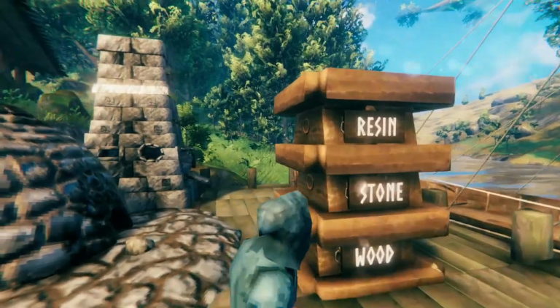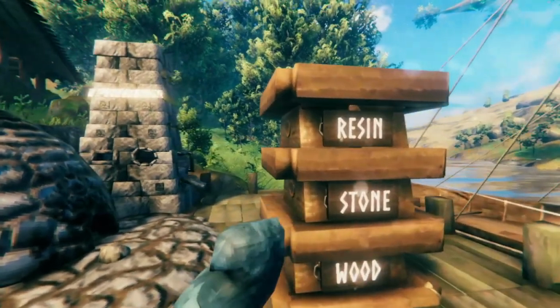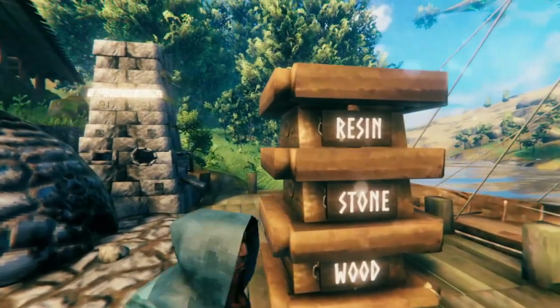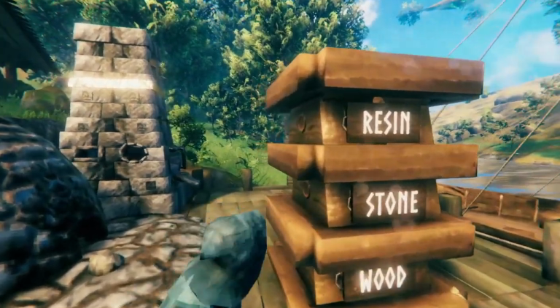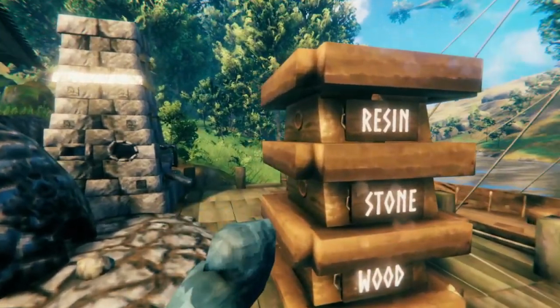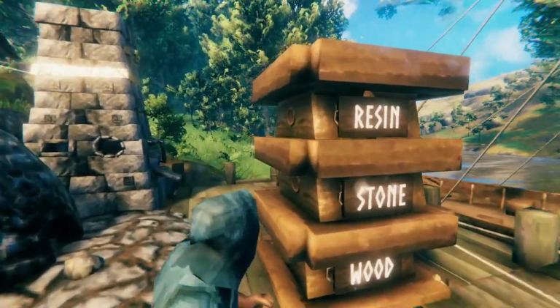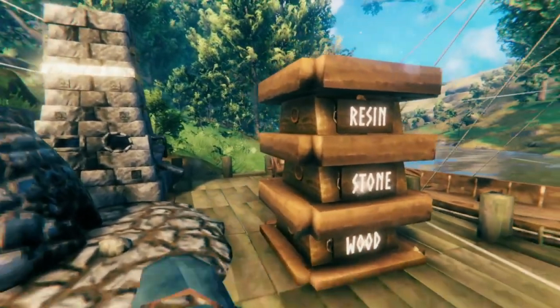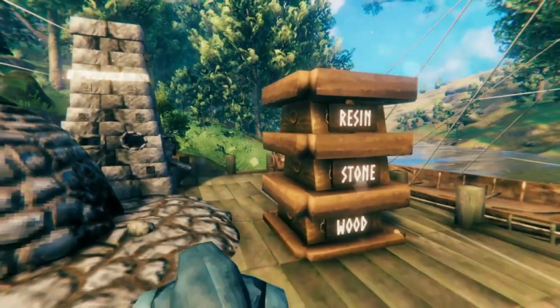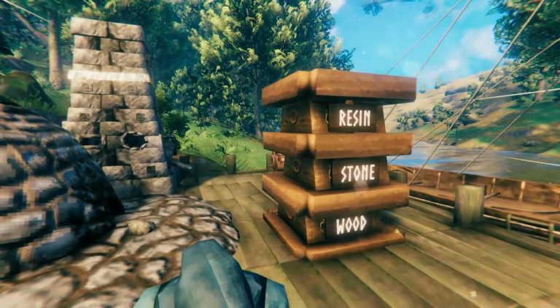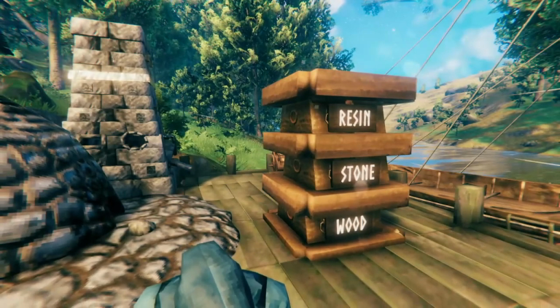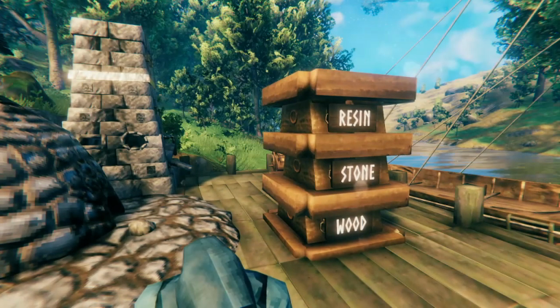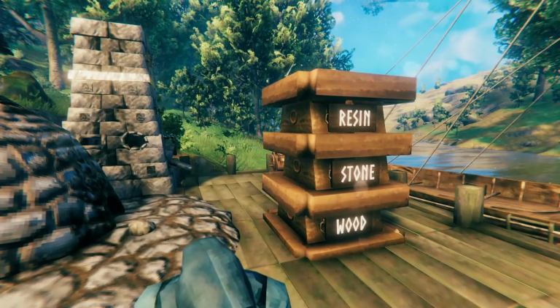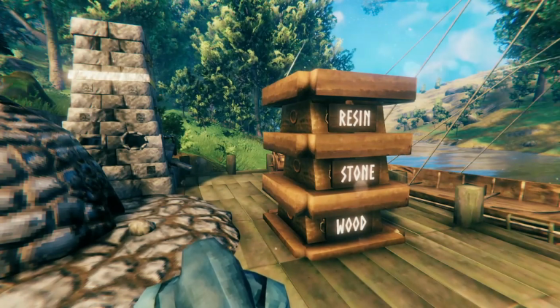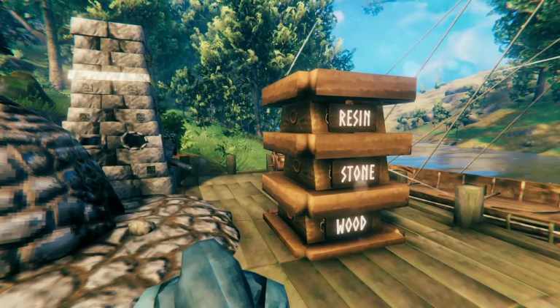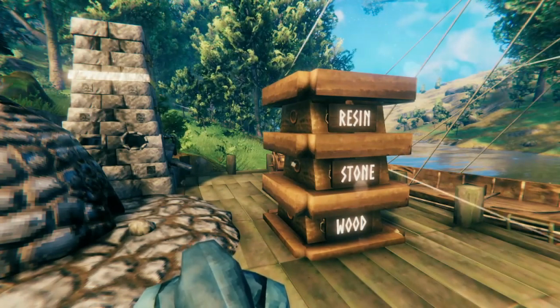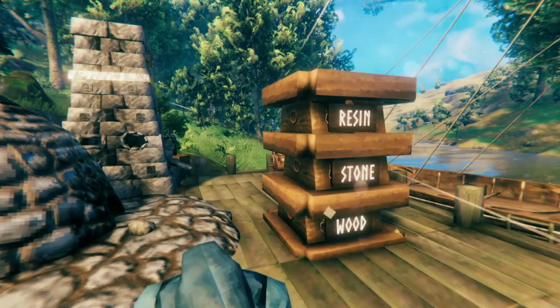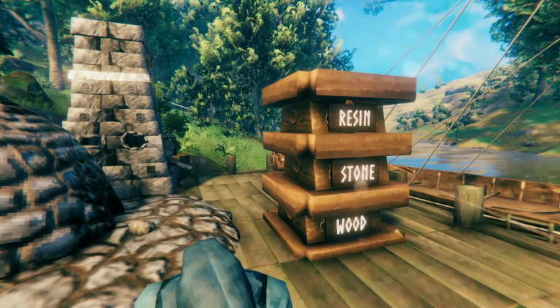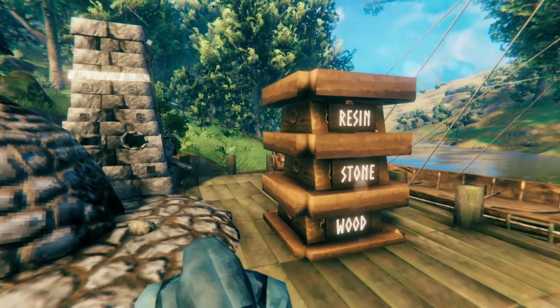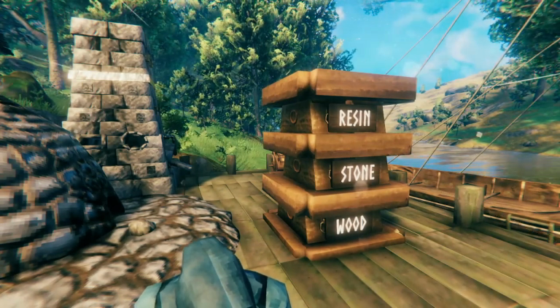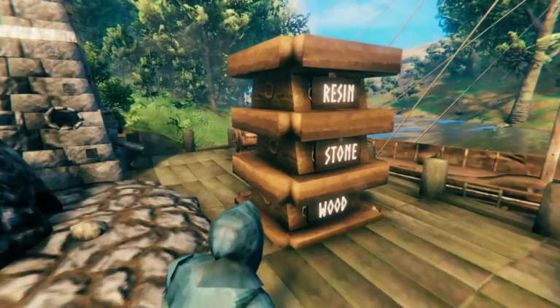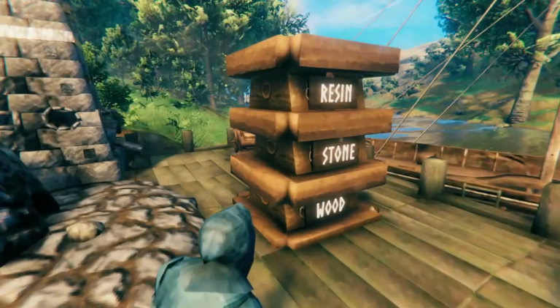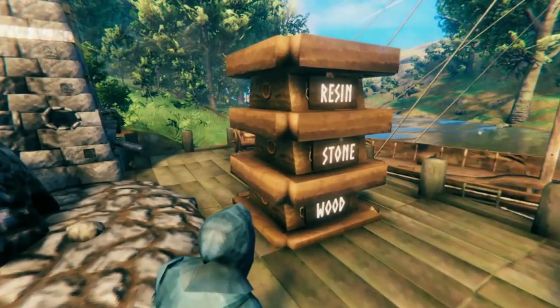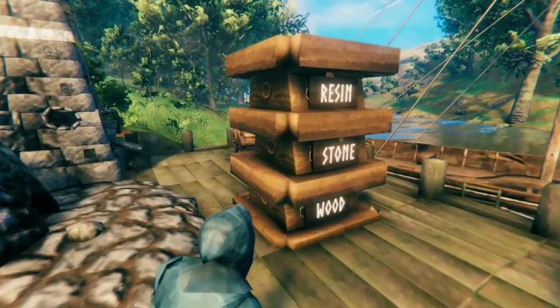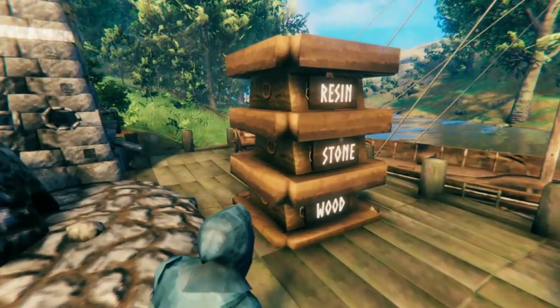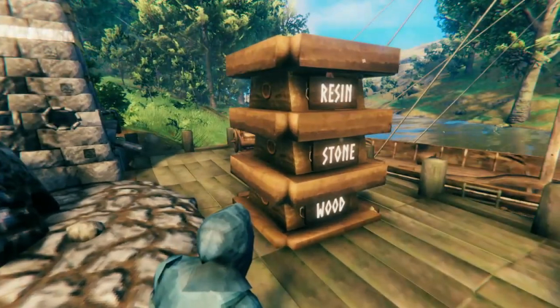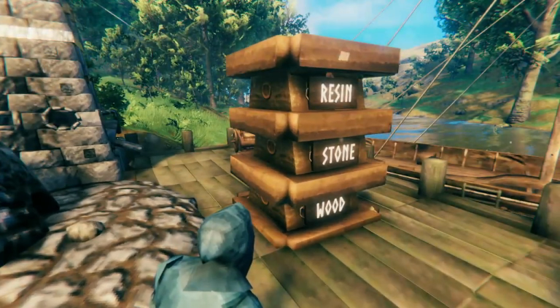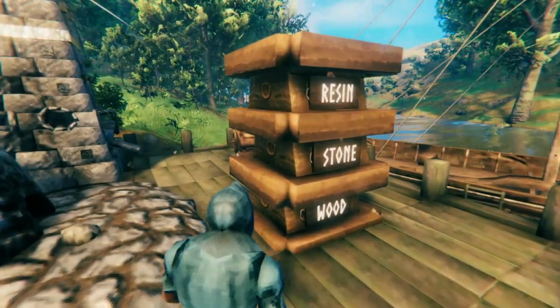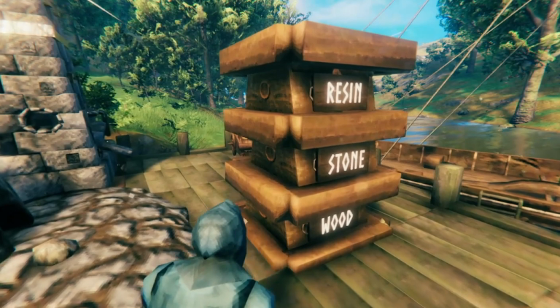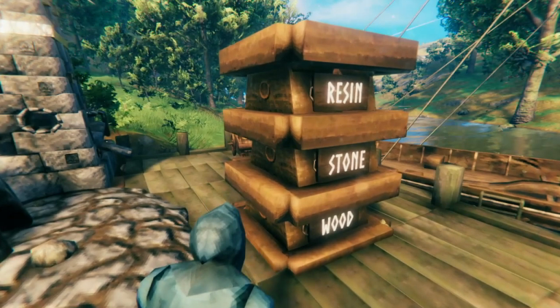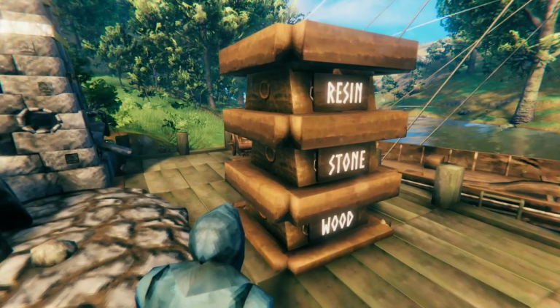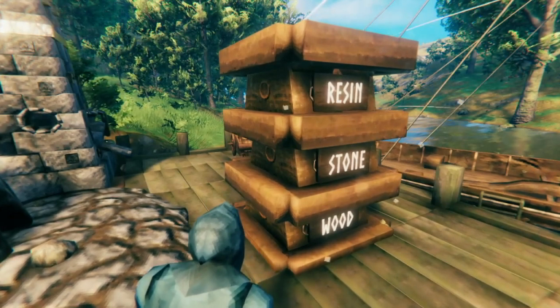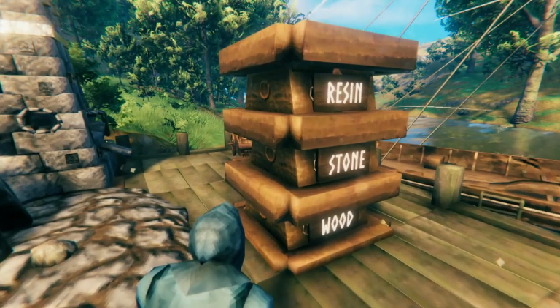First I'll show you the mechanics of stacking the chests, then we'll look into labeling them. And make the label white so it shows out and it's easier to see.